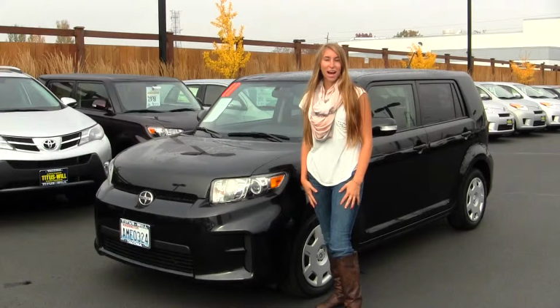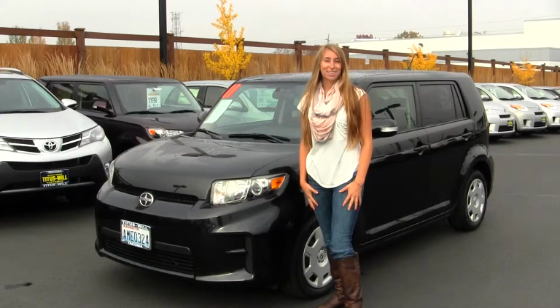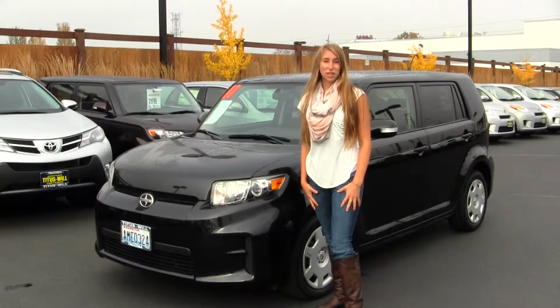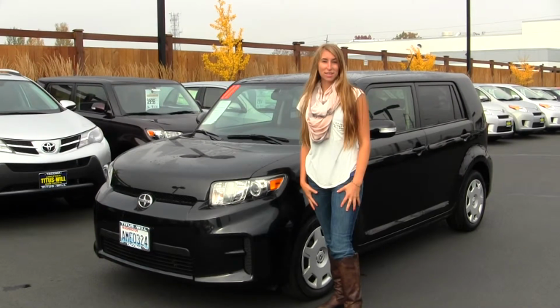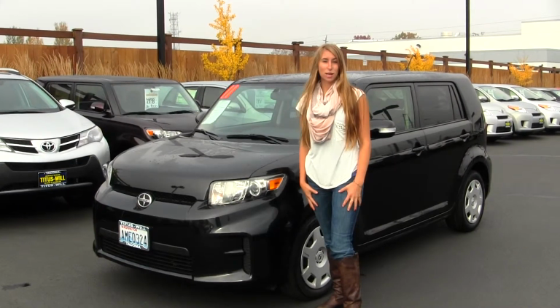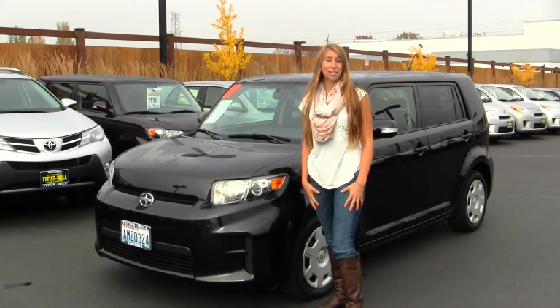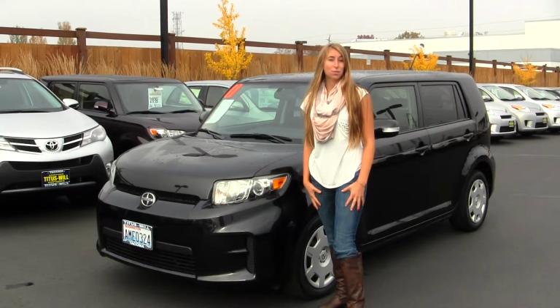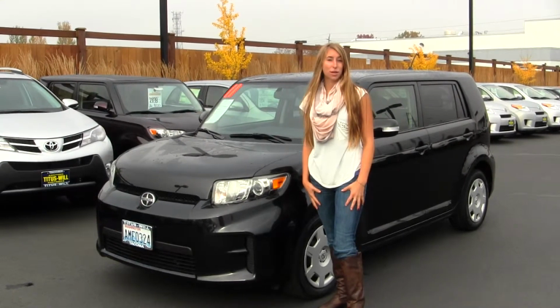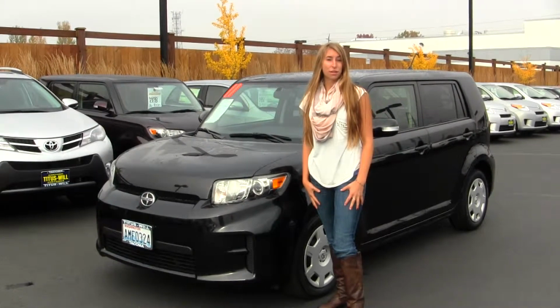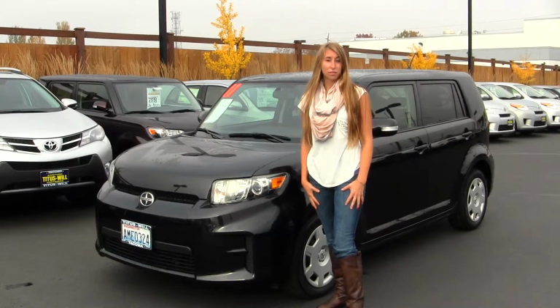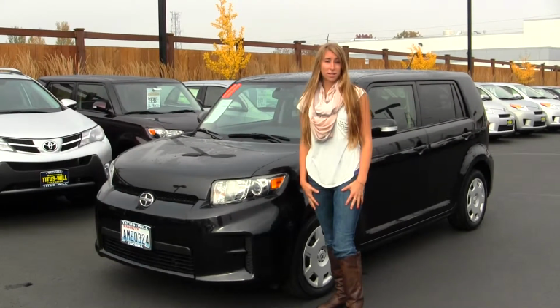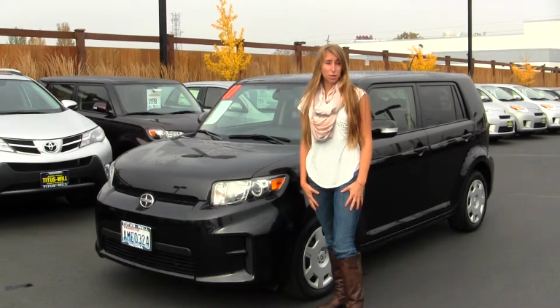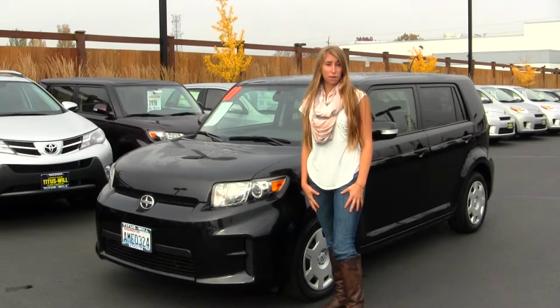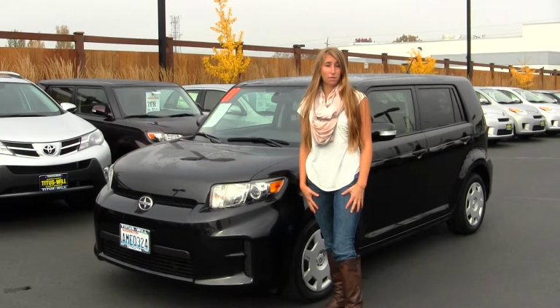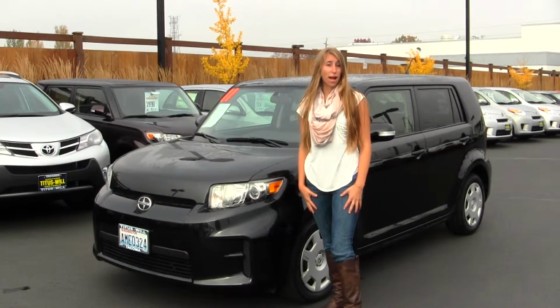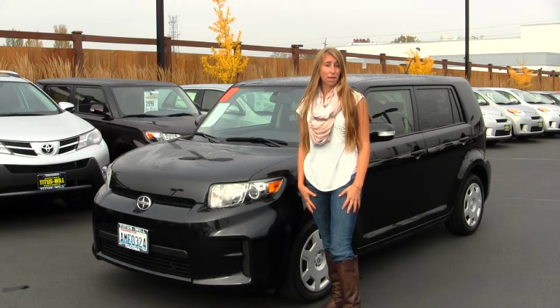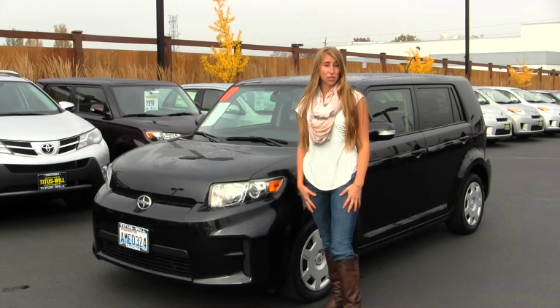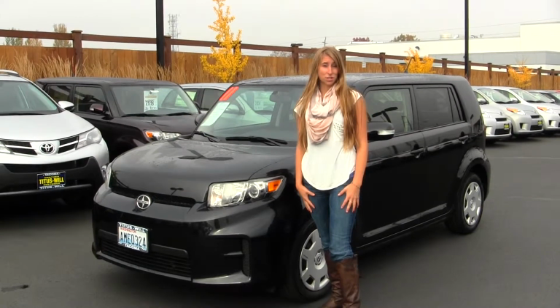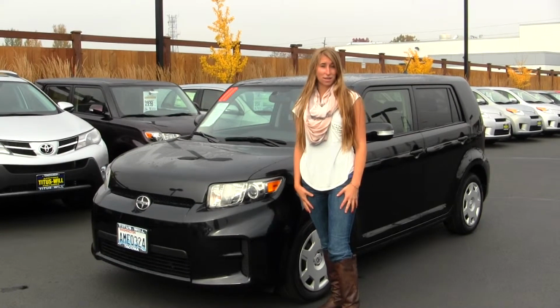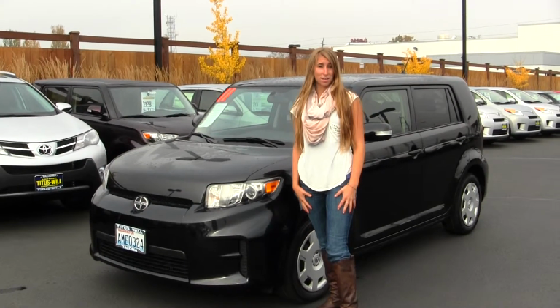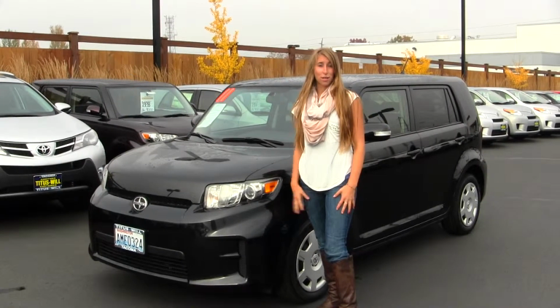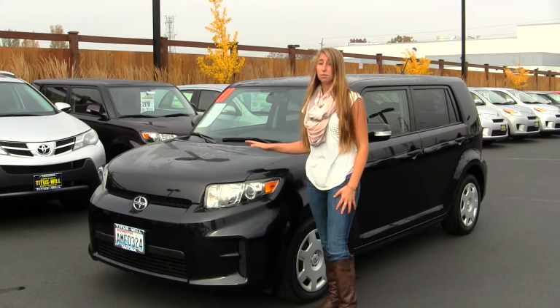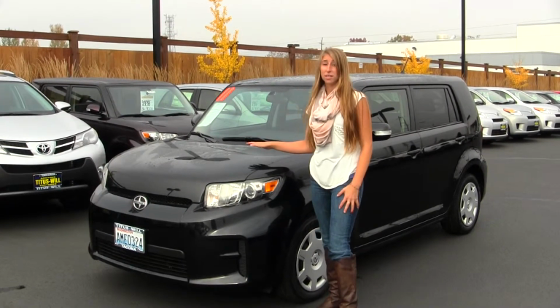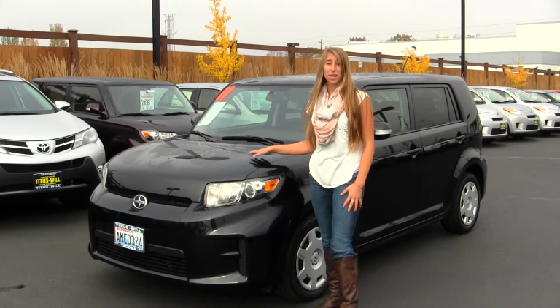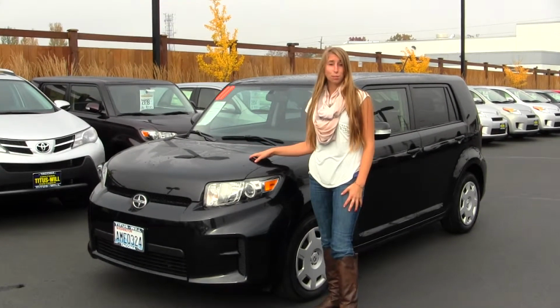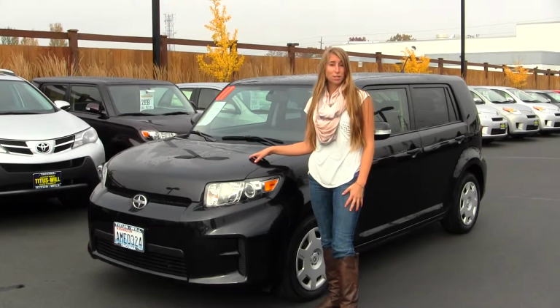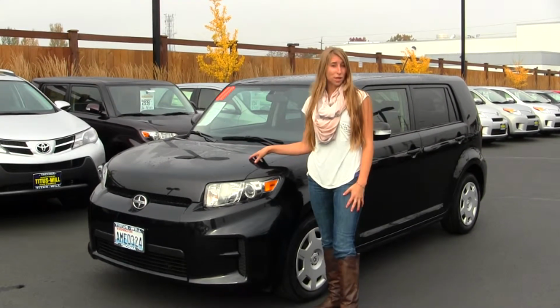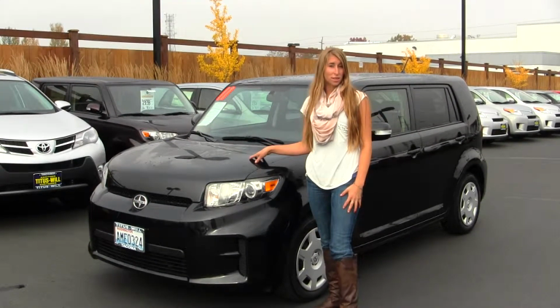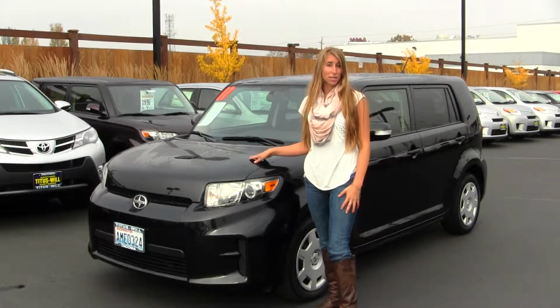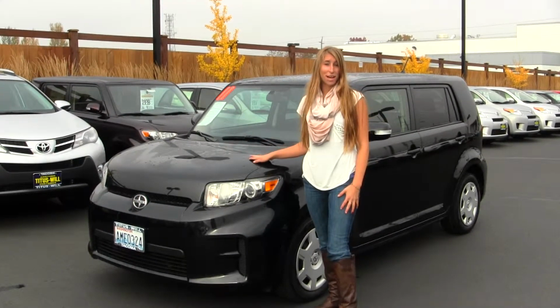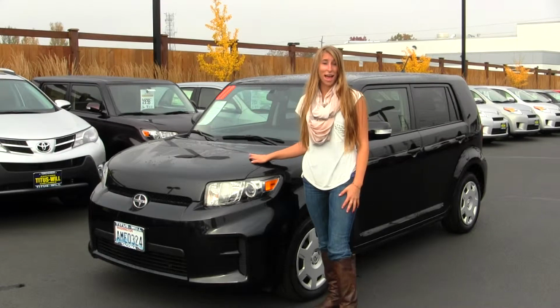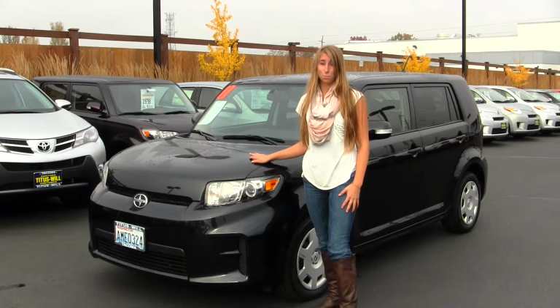Hi, this is Chelsea. Today I'm at Titusville Toyota, located in Tacoma, off of I-5 and 38th Street exit. Today we're looking at this classic black 2011 Scion XB.